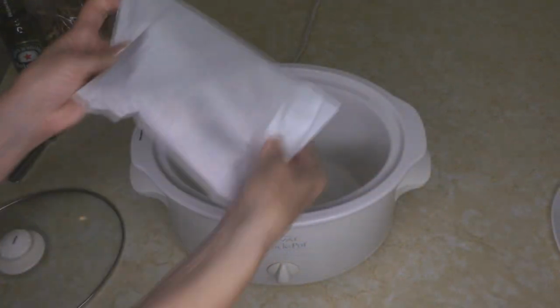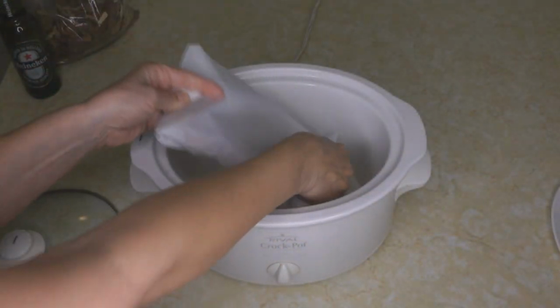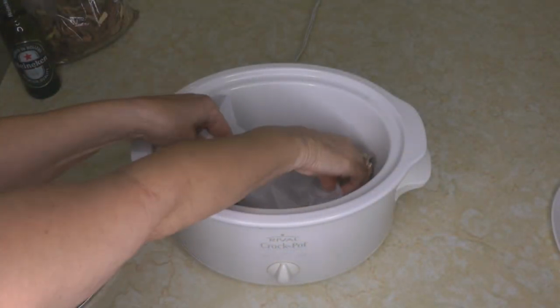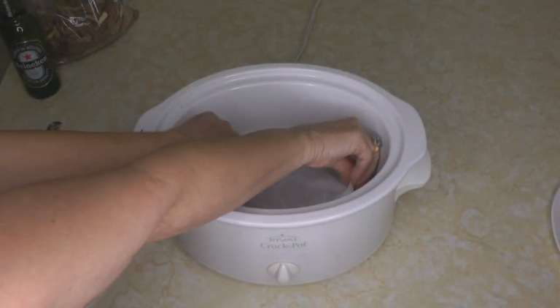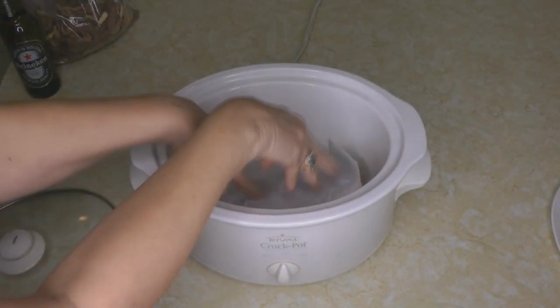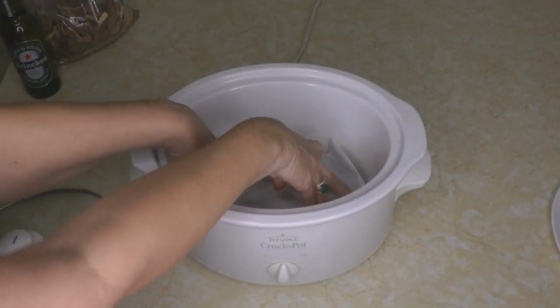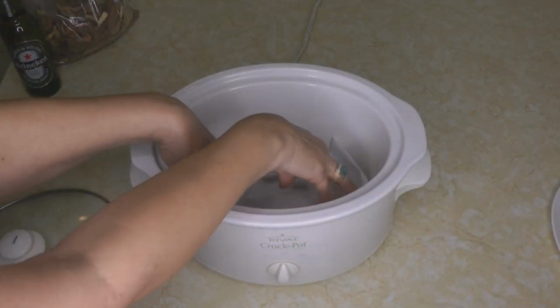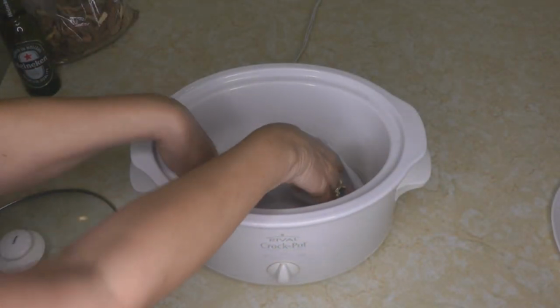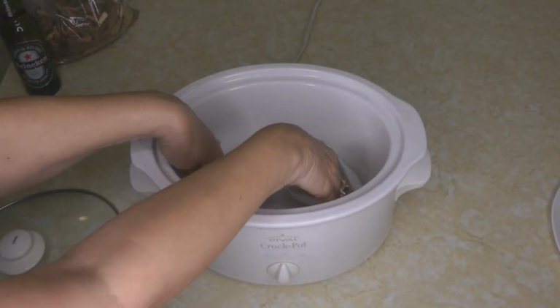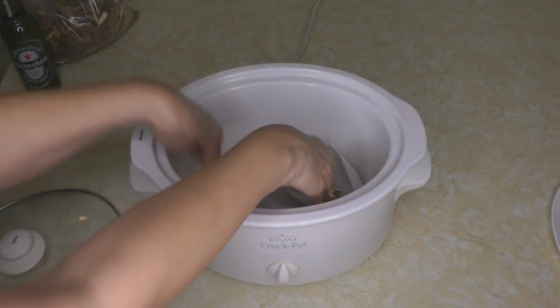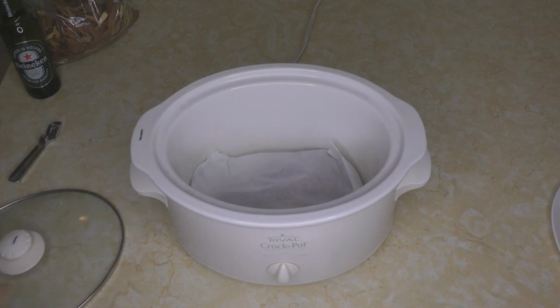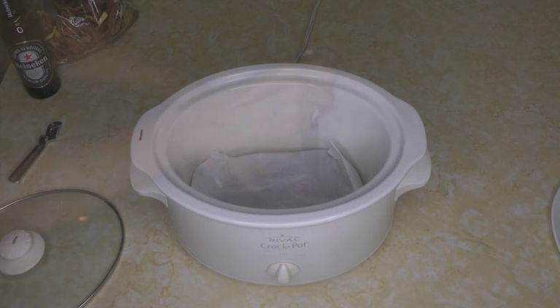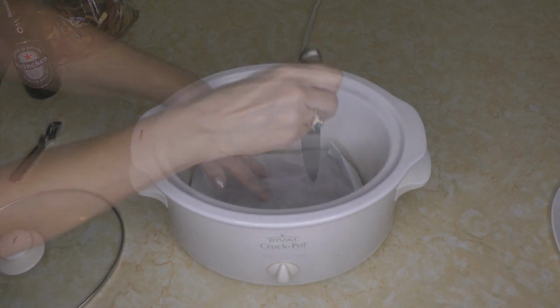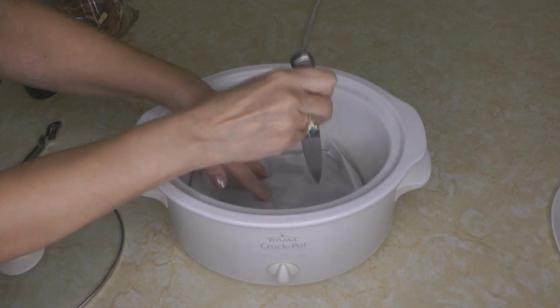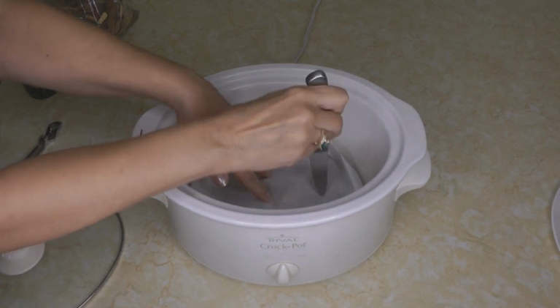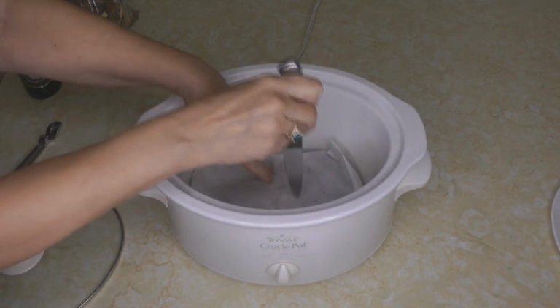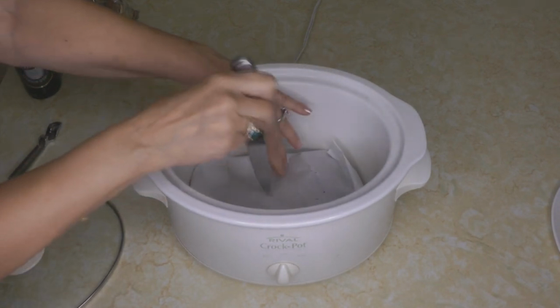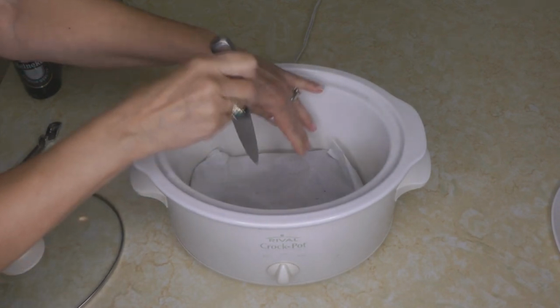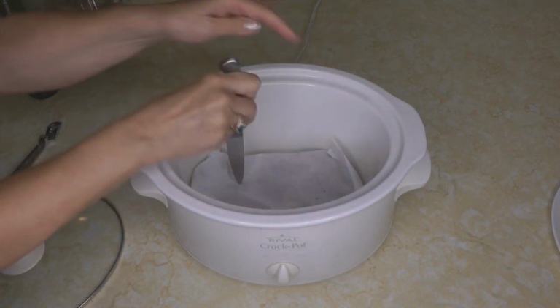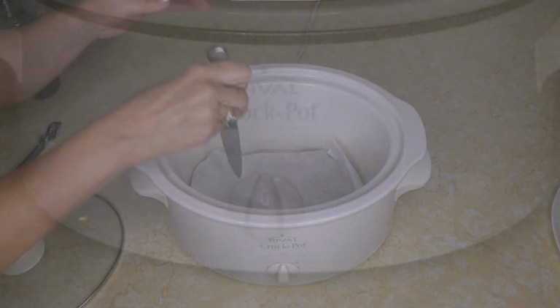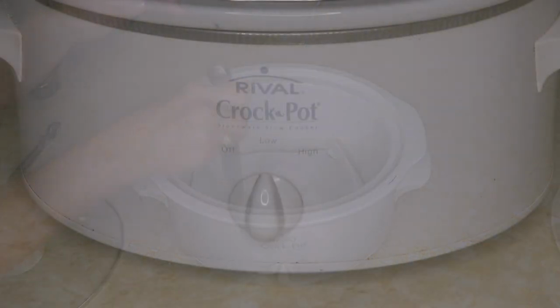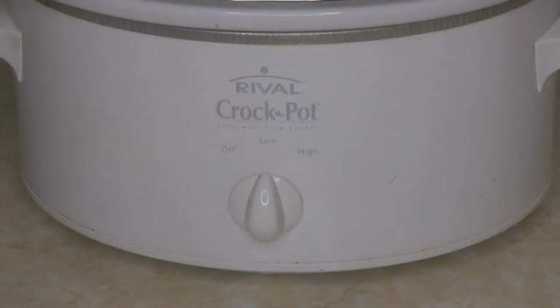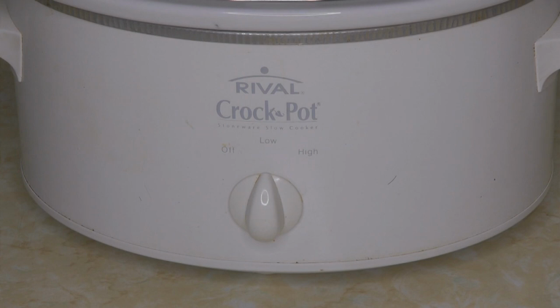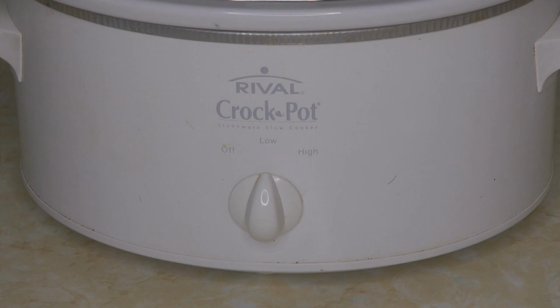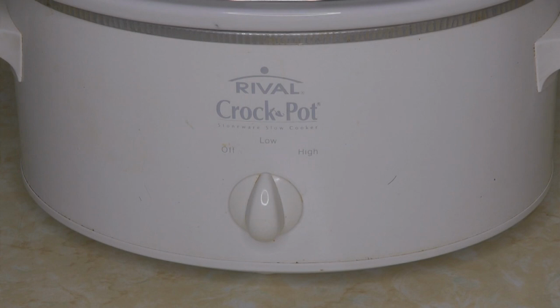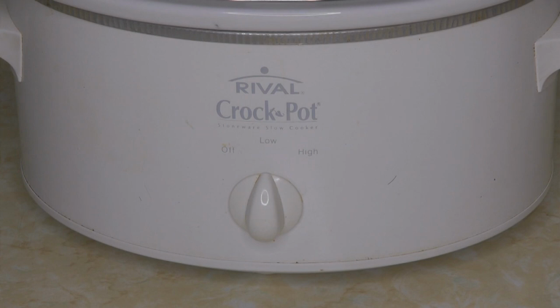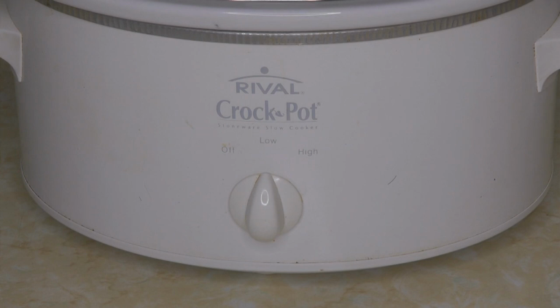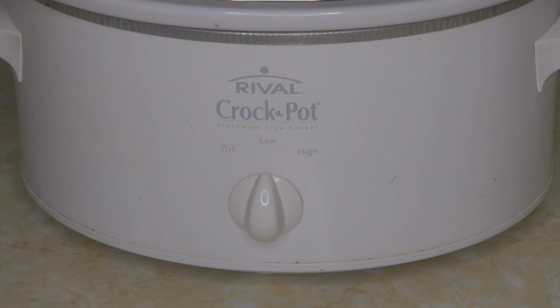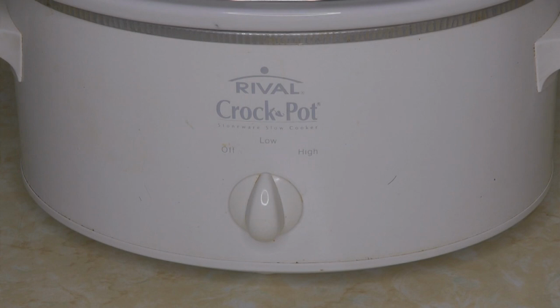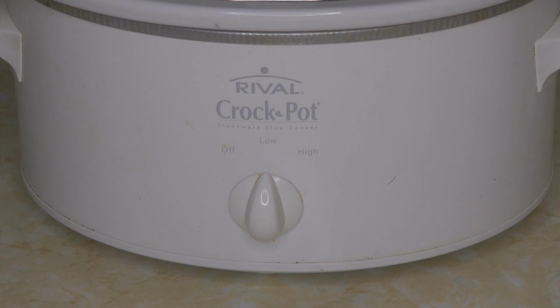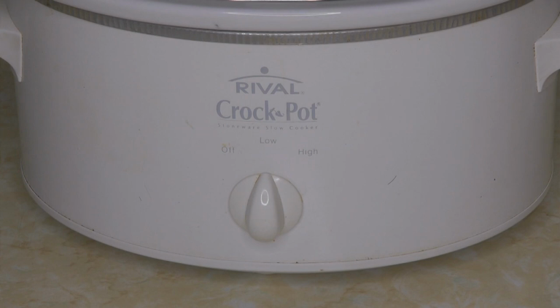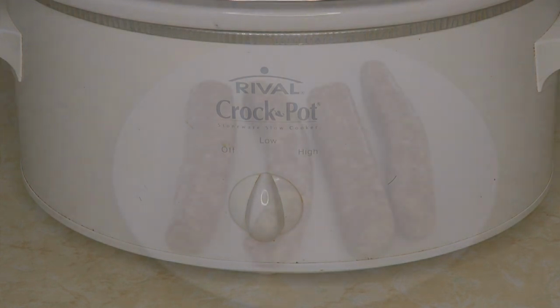Insert the packet straight into the bottom of your crock pot, poke a few holes in the parchment paper, turn your crock pot on low, and it's ready to smoke your favorite foods.